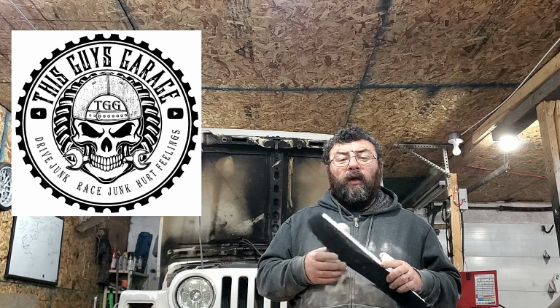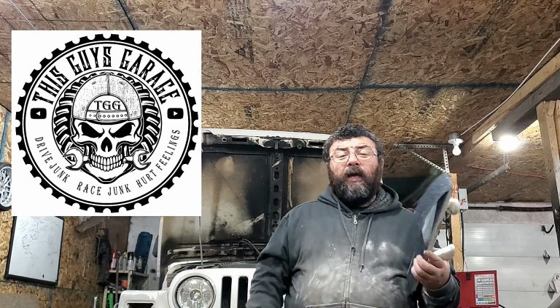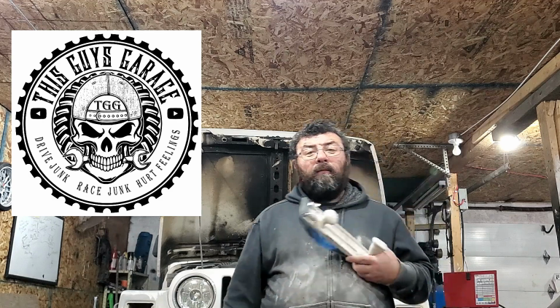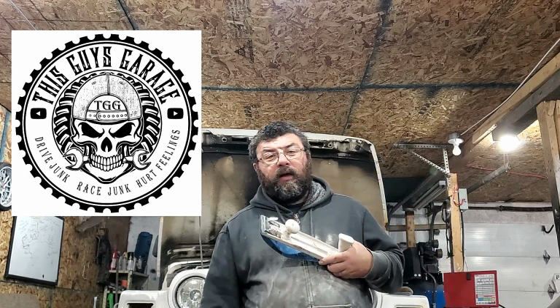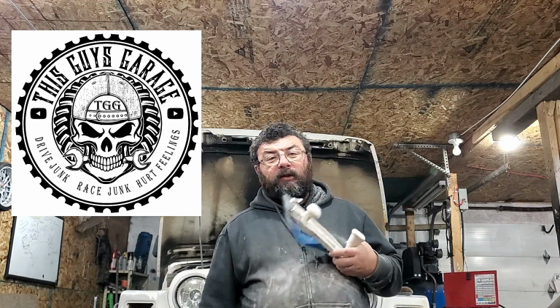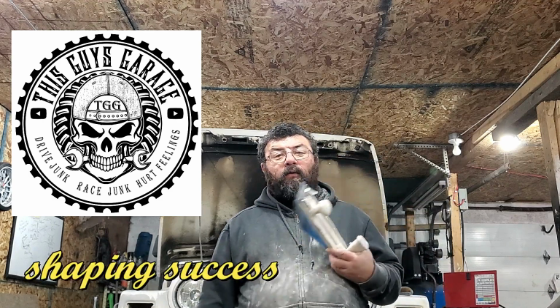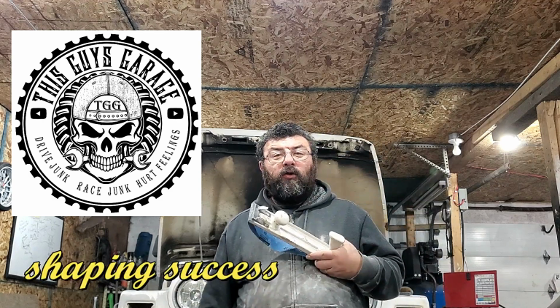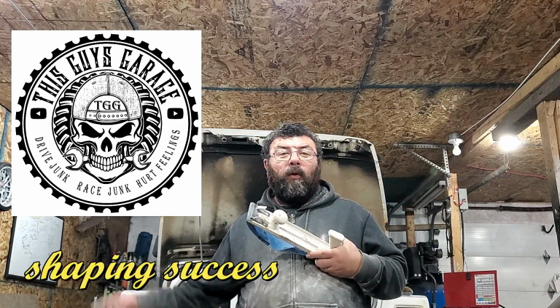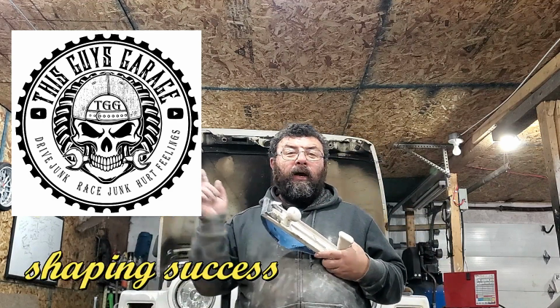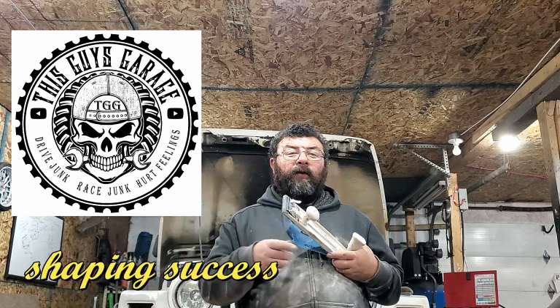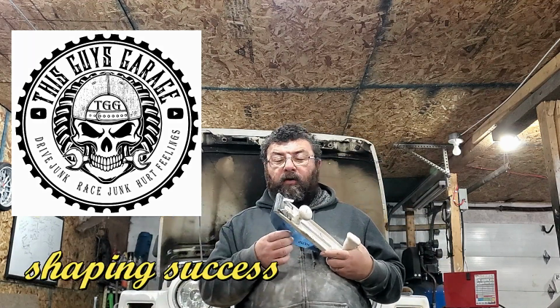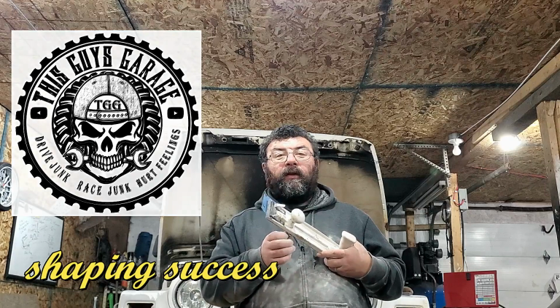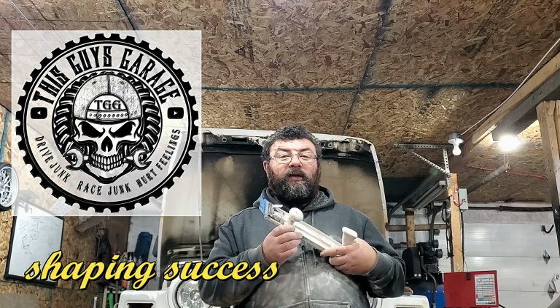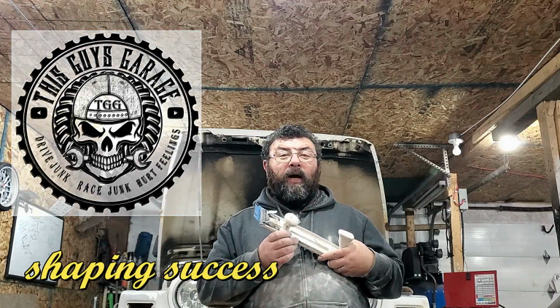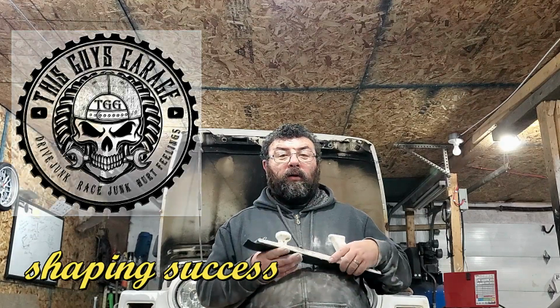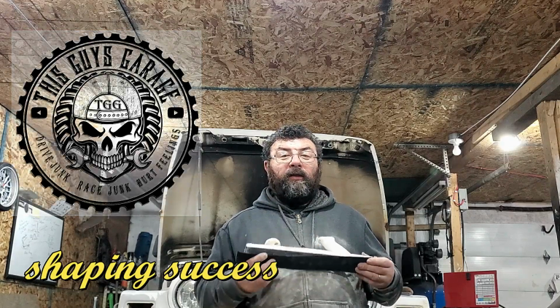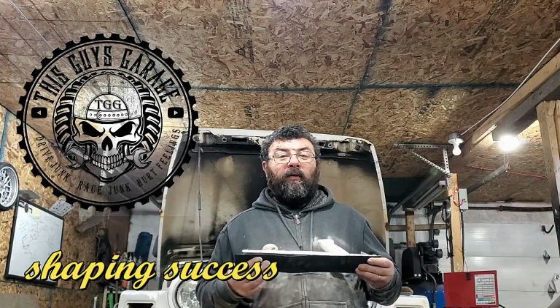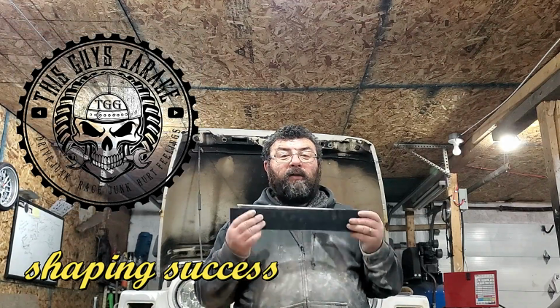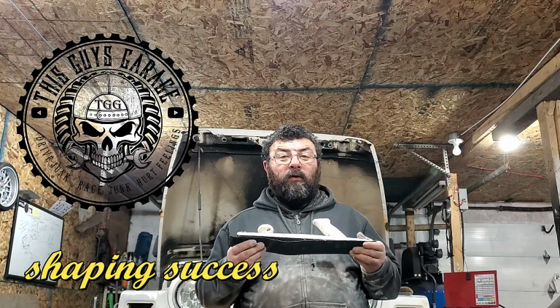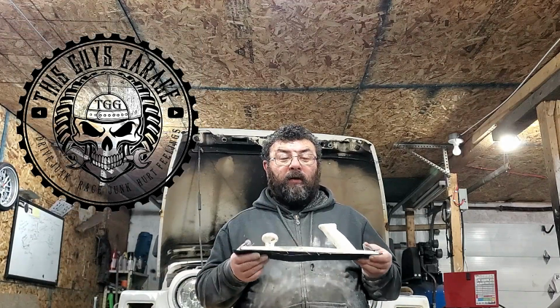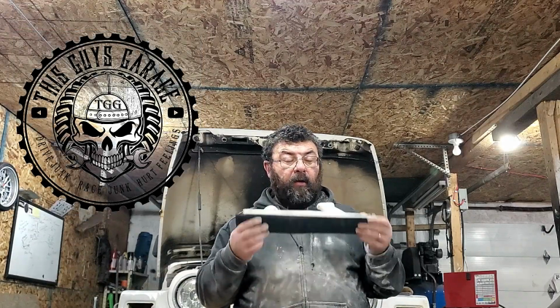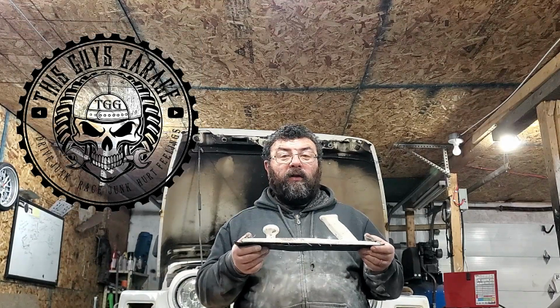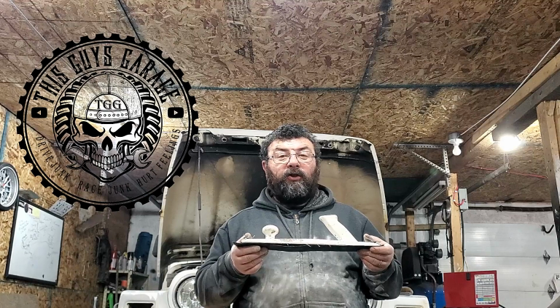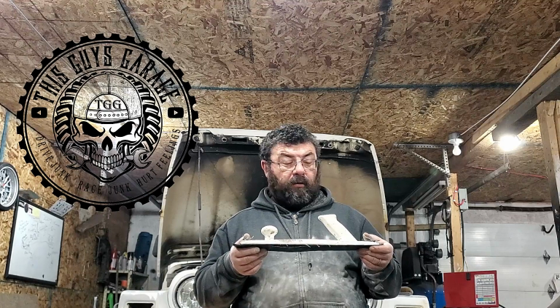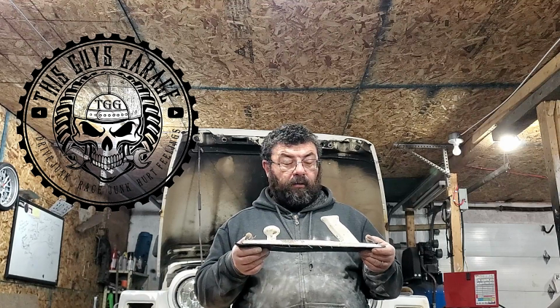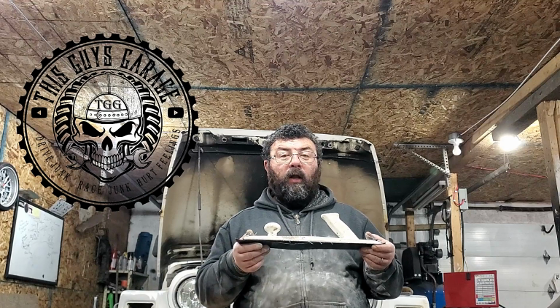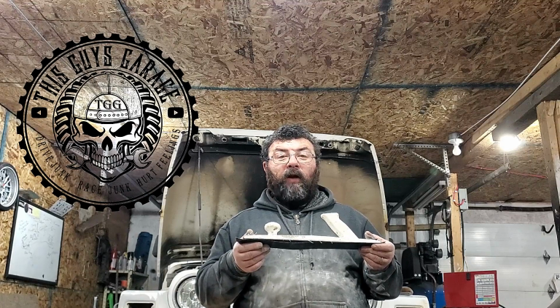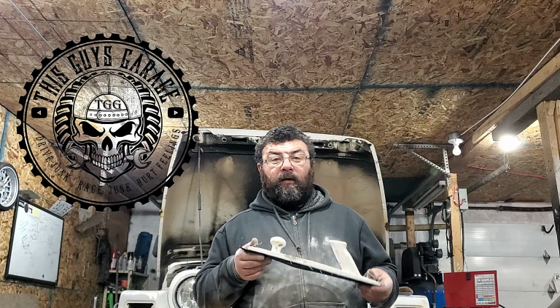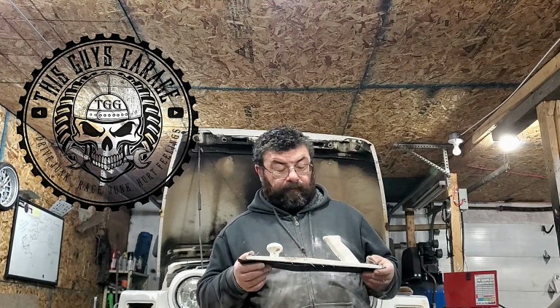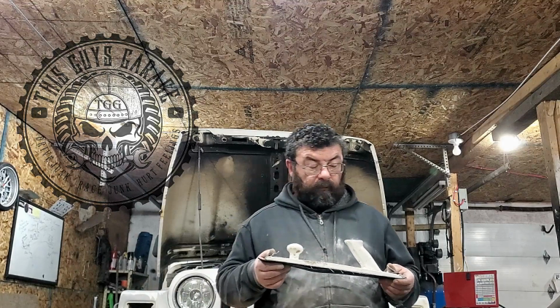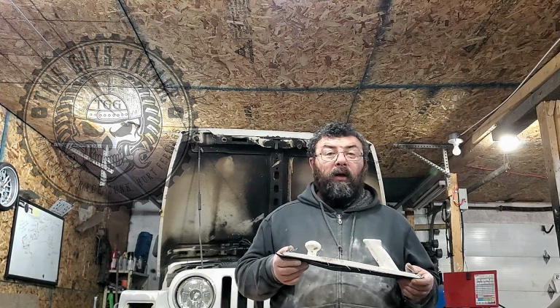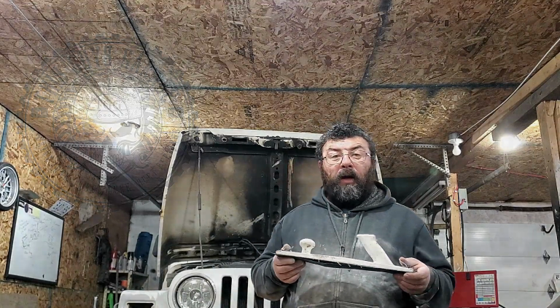Thanks for stopping by this guy's ranch. Today we're going to show you how to apply auto body filler and remove it the easiest way possible, with the least amount of expensive tools necessary, using this Hutchins Long File Board Sander. Coming up!